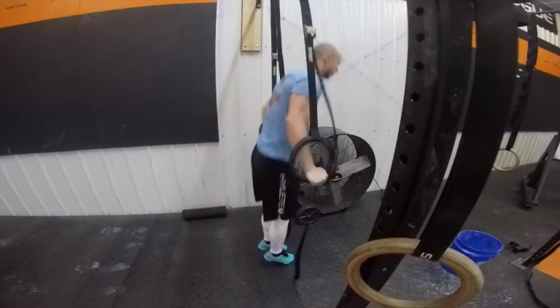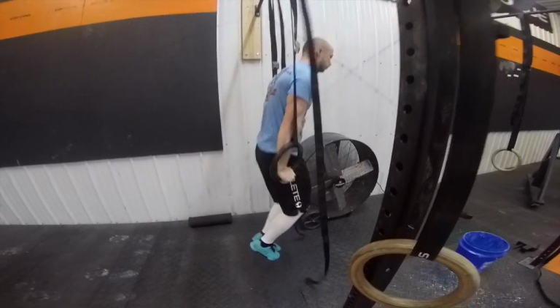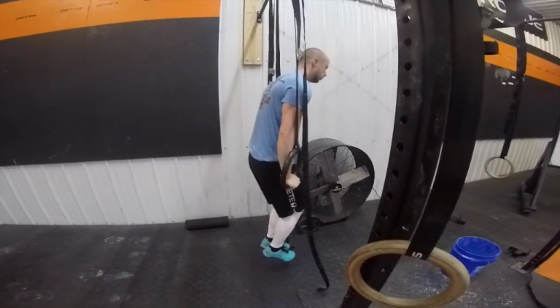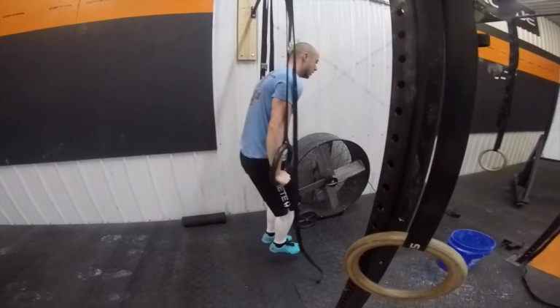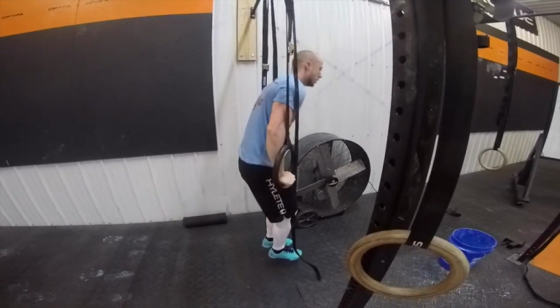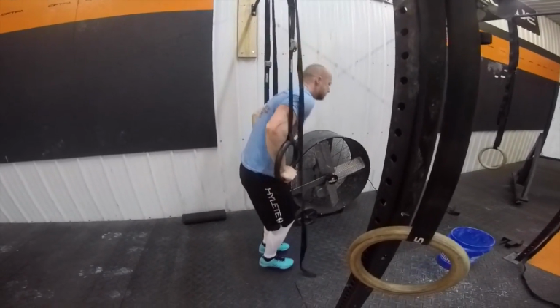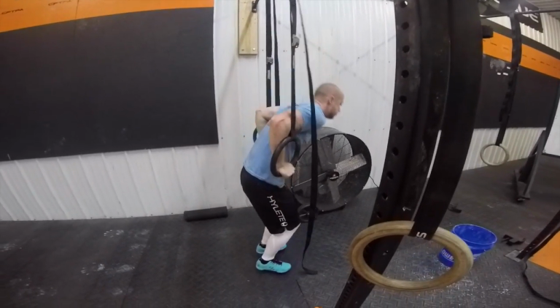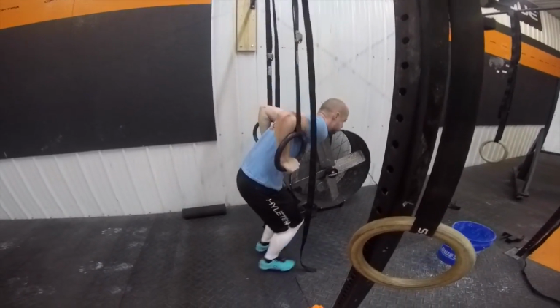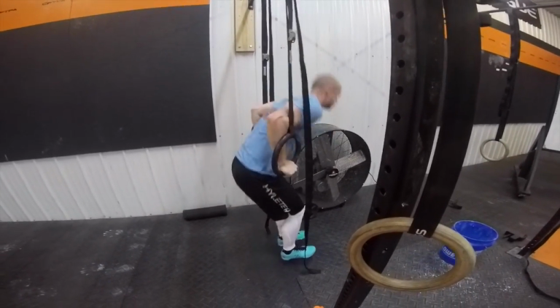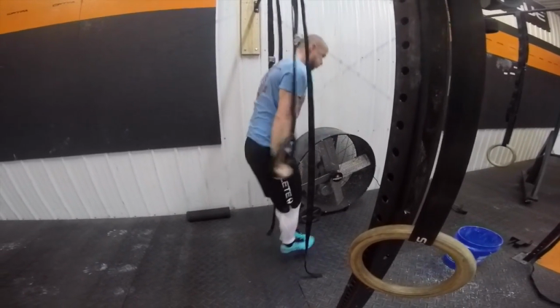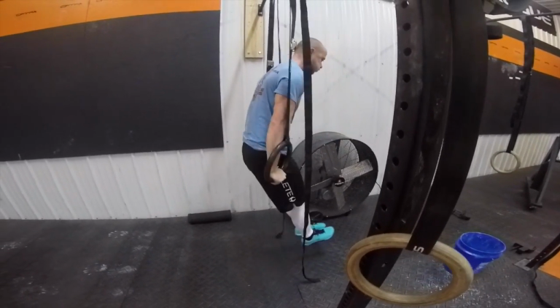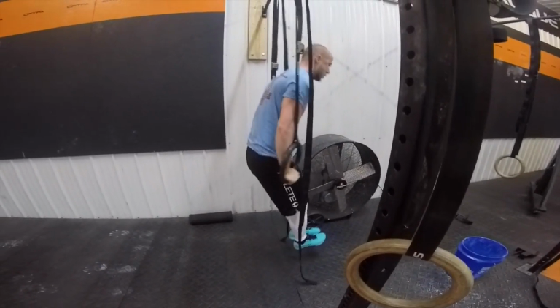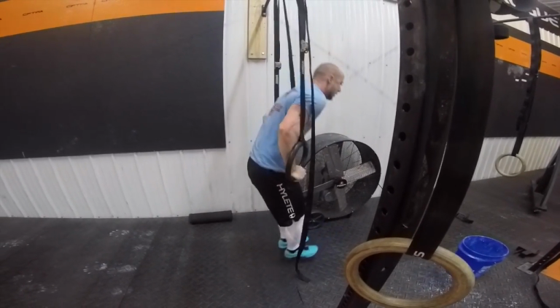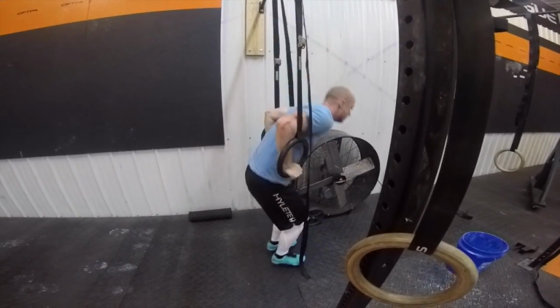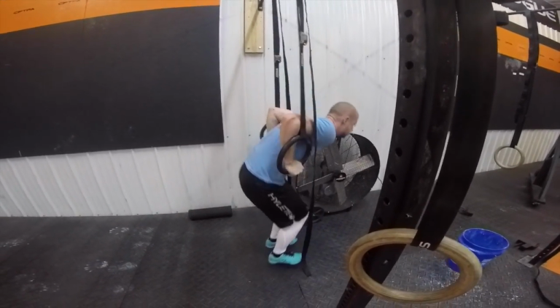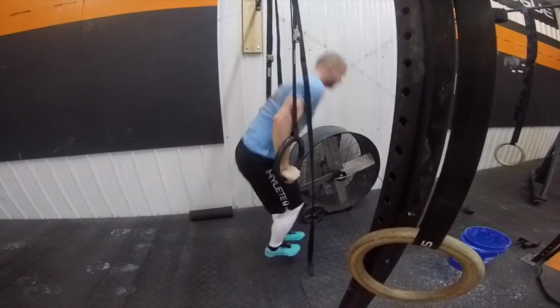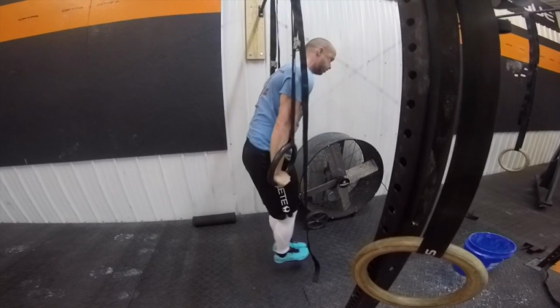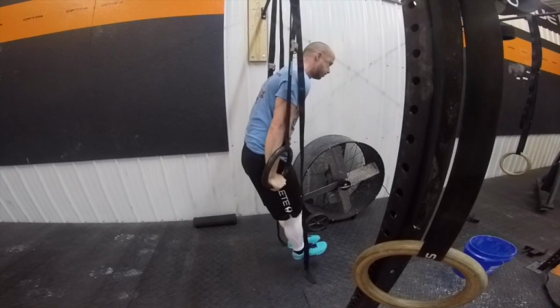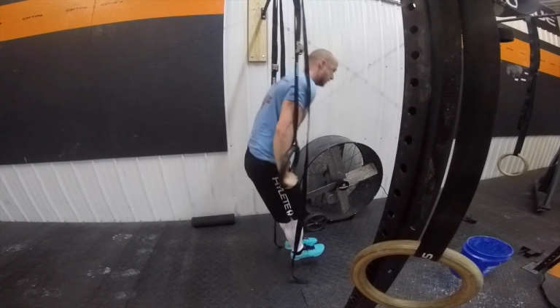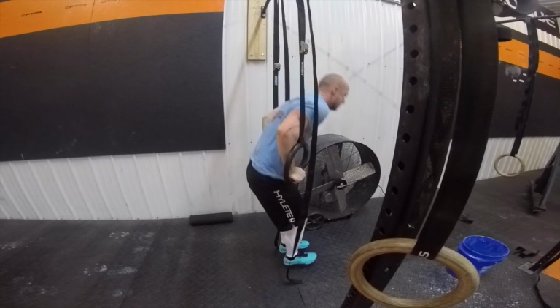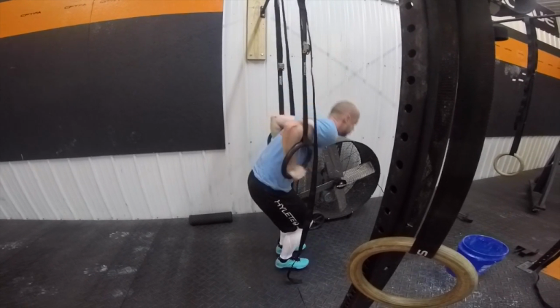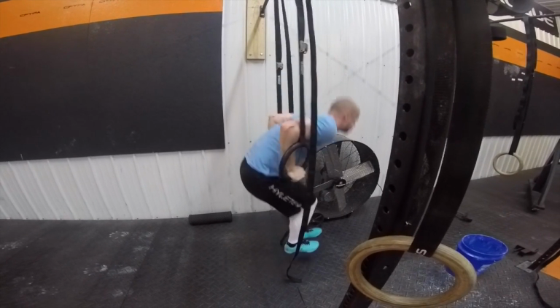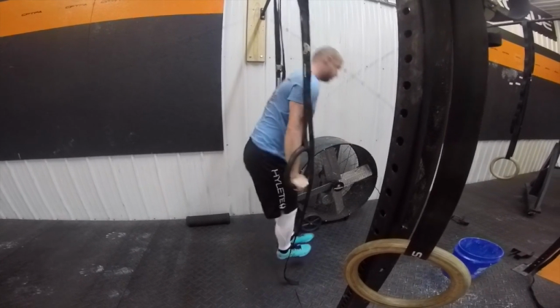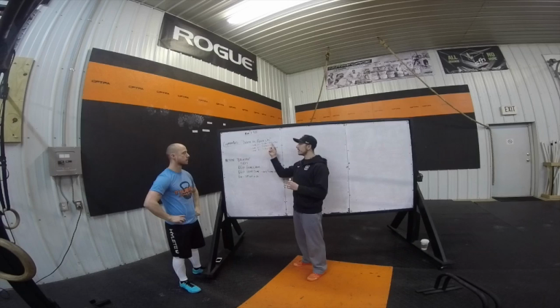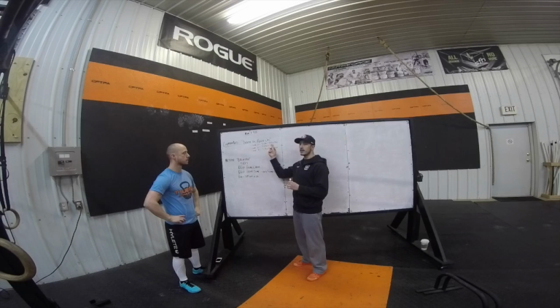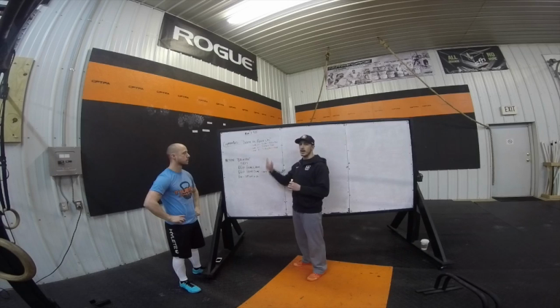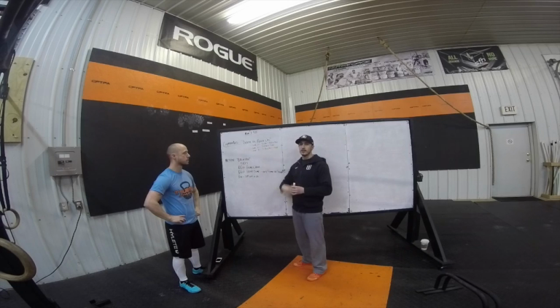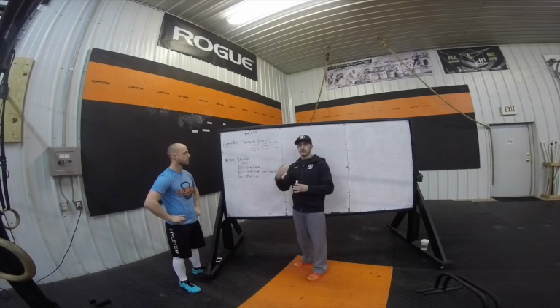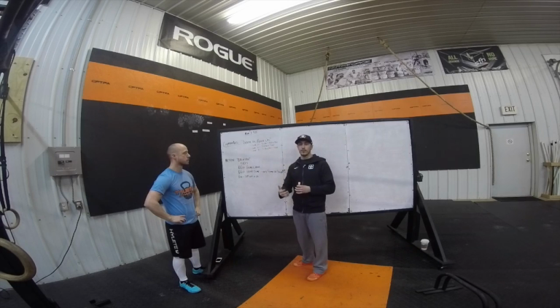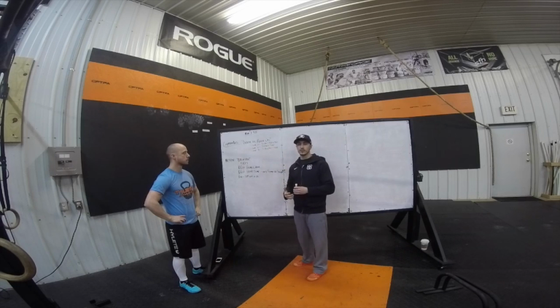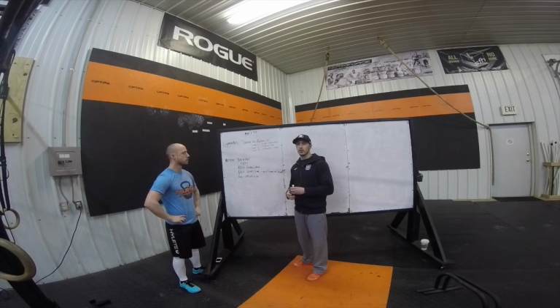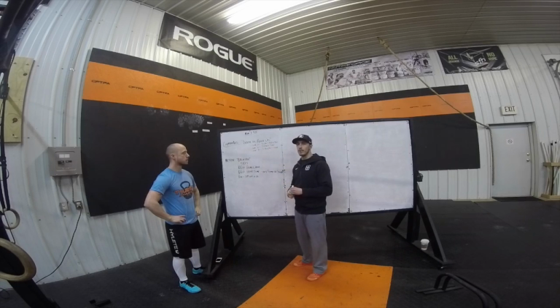The second minute you'll have to do six and six. The third minute, you'll have to do nine and nine, and go on from there.